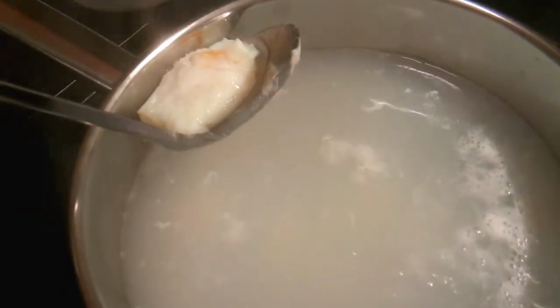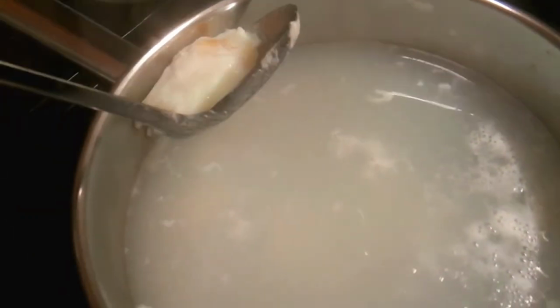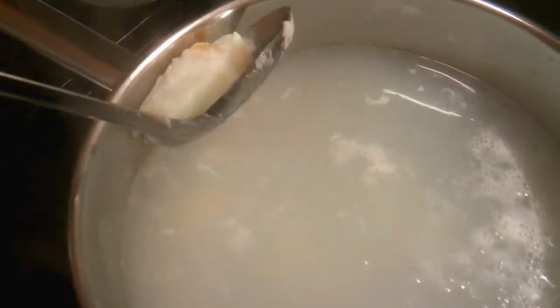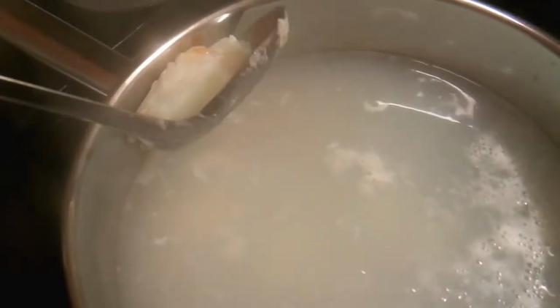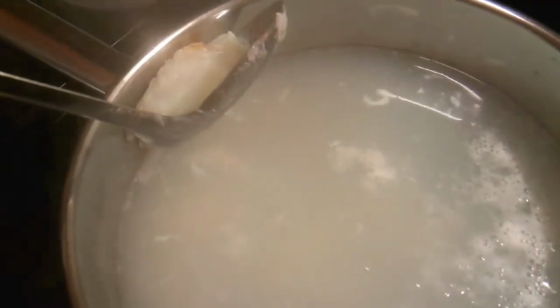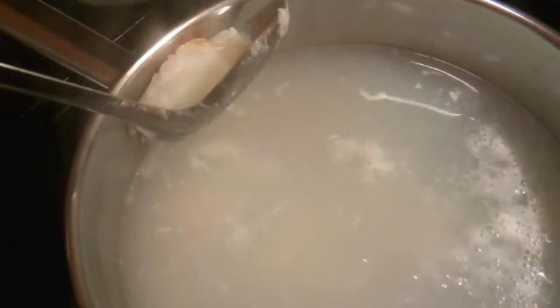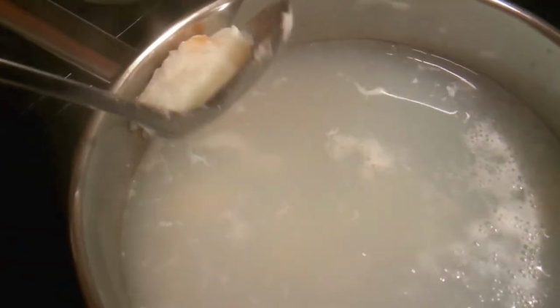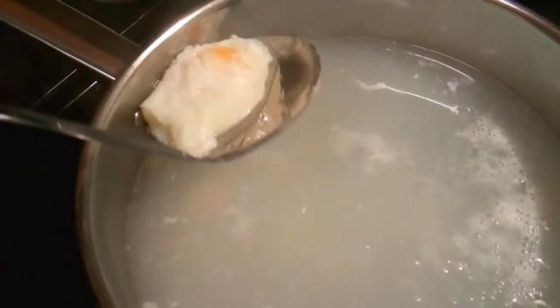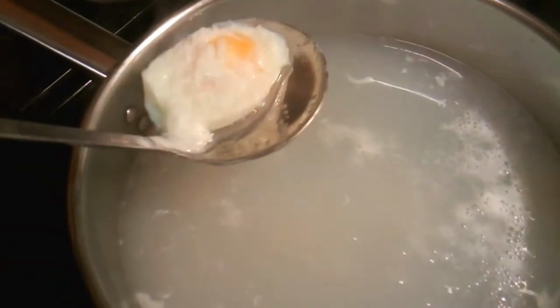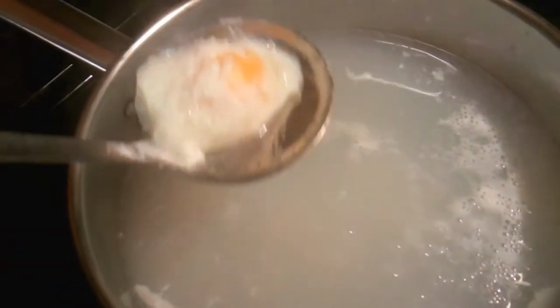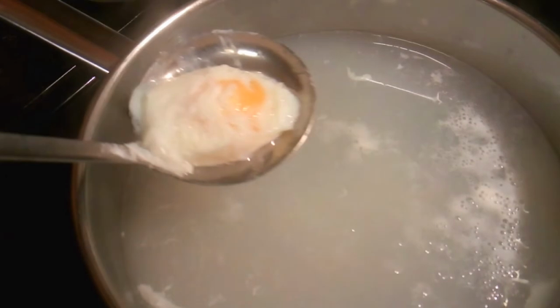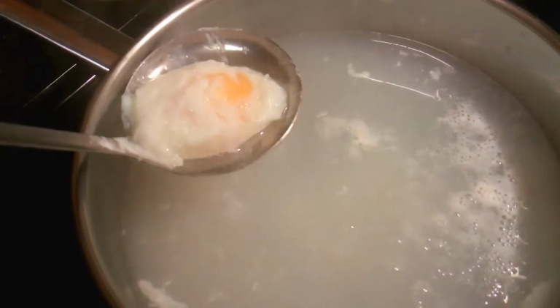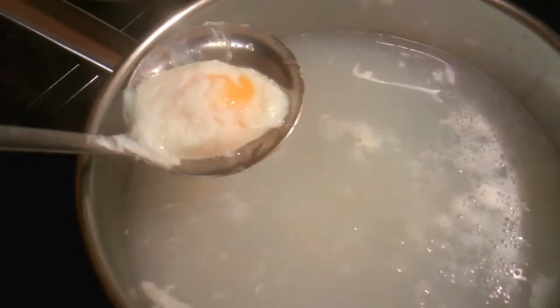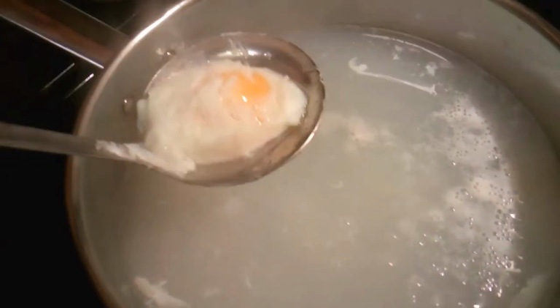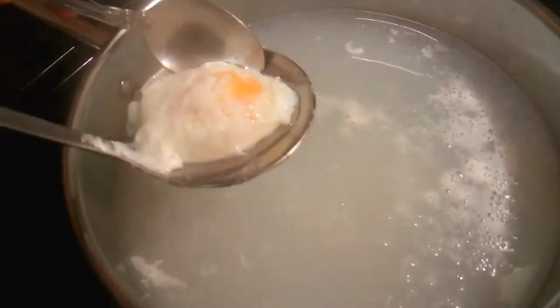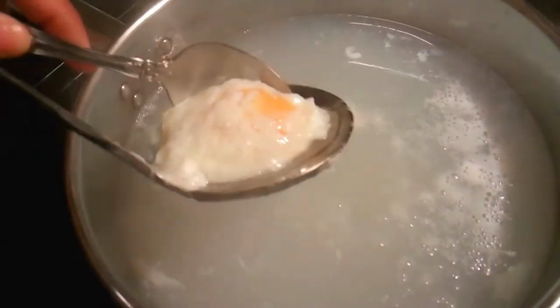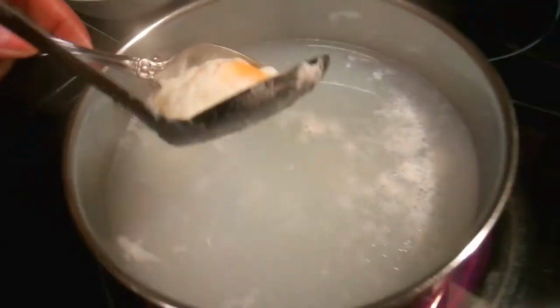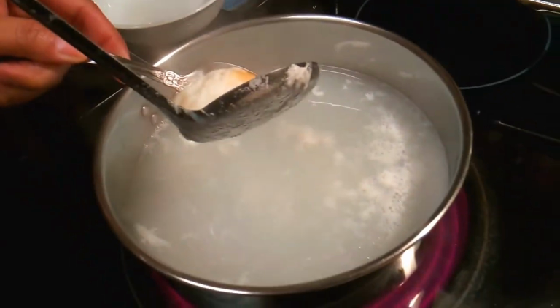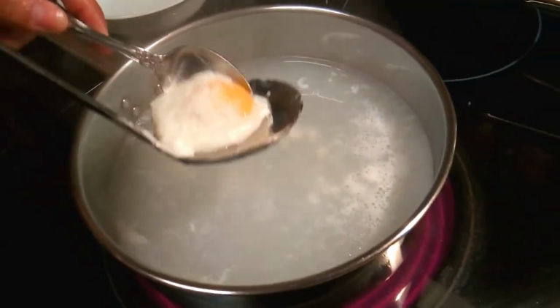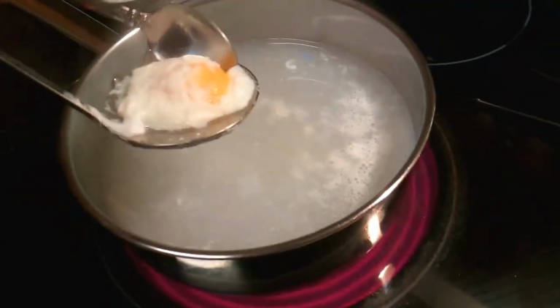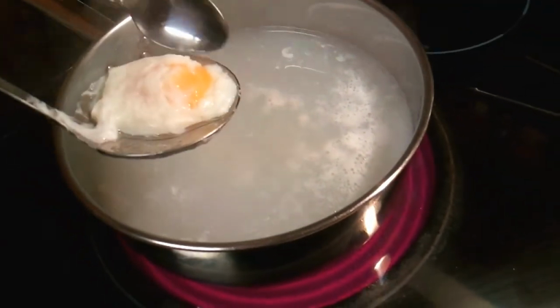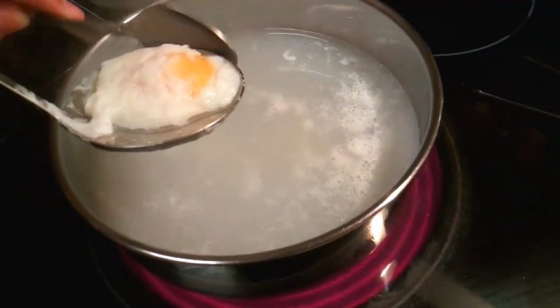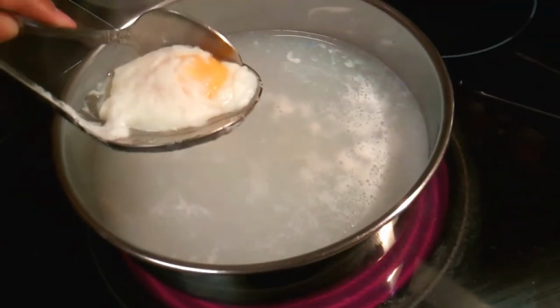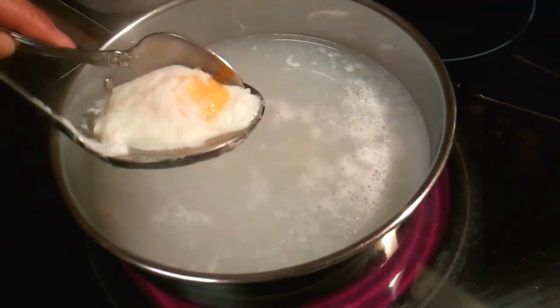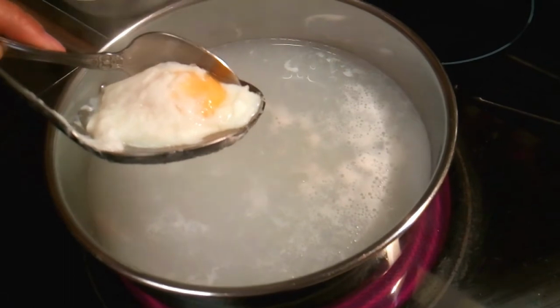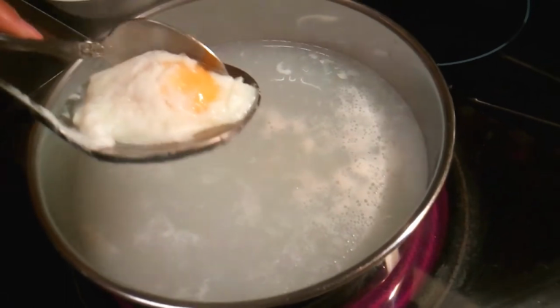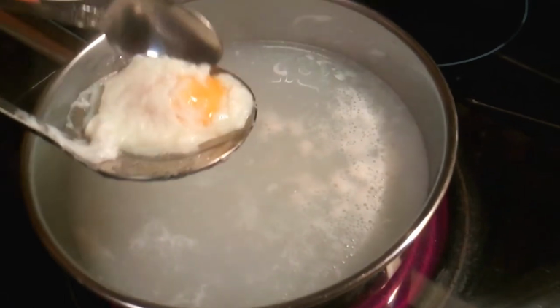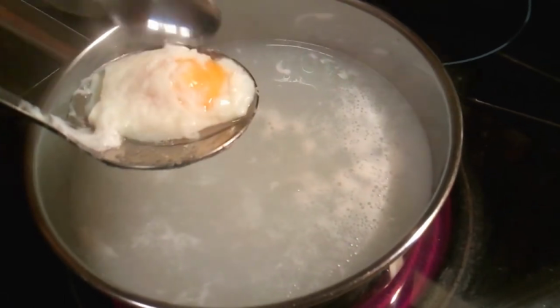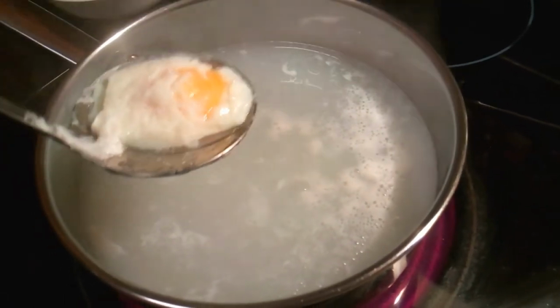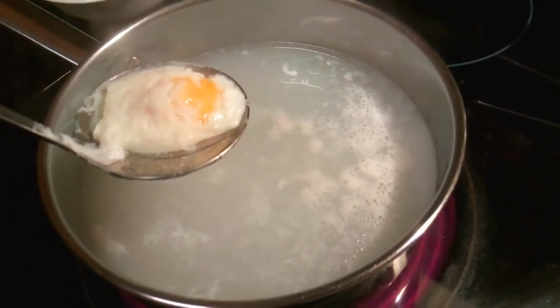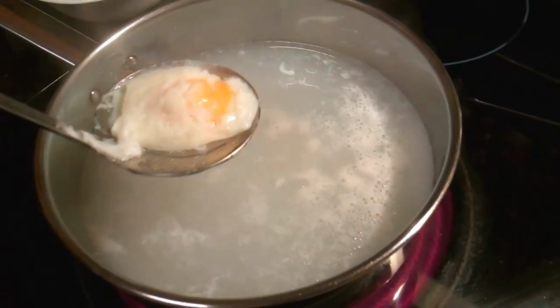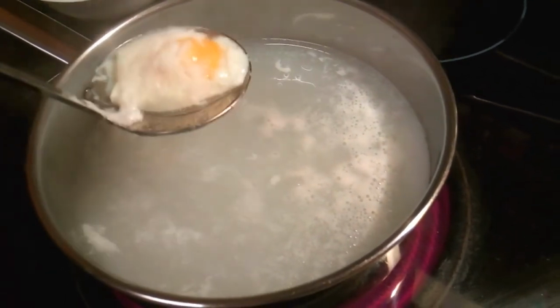How can you tell if it's done or not? The yolk is nice and solid.